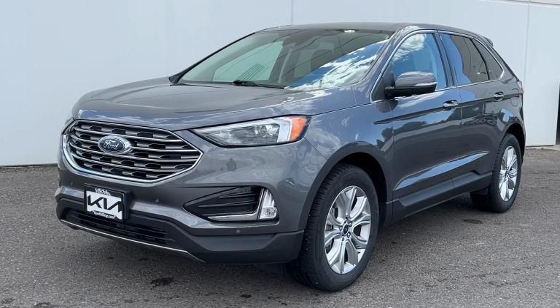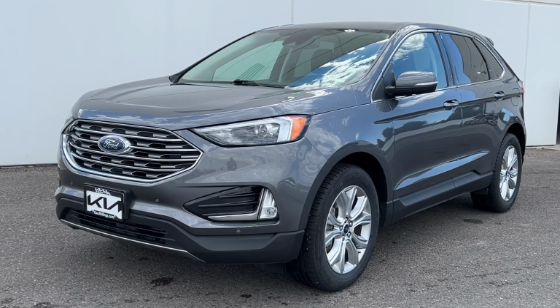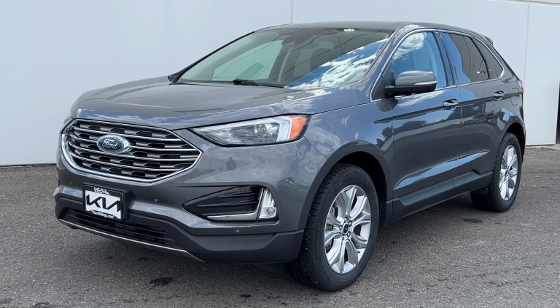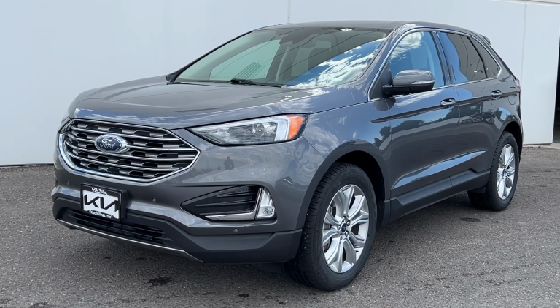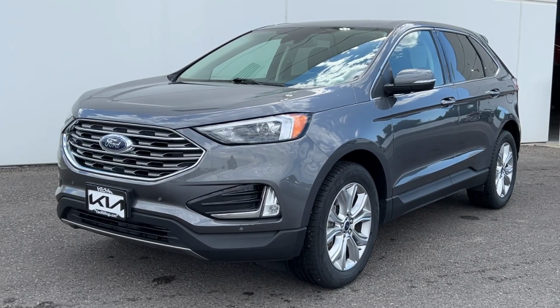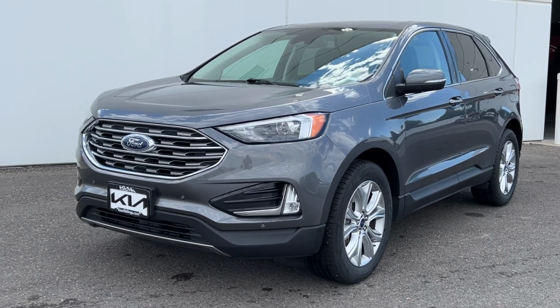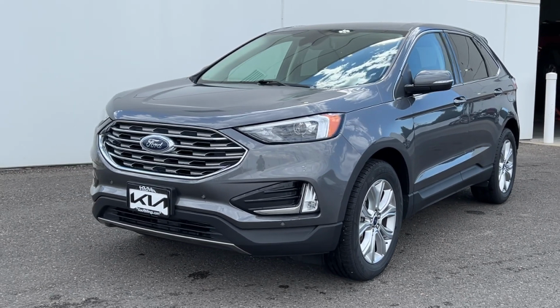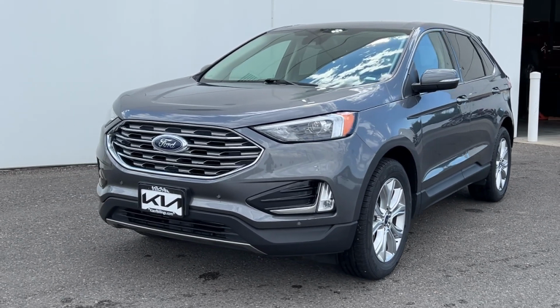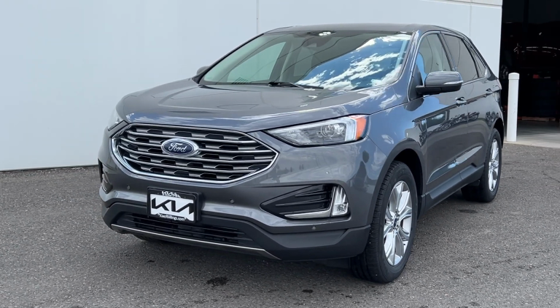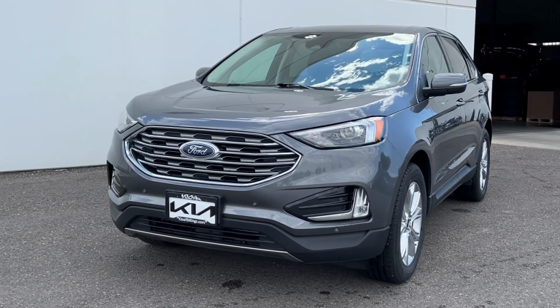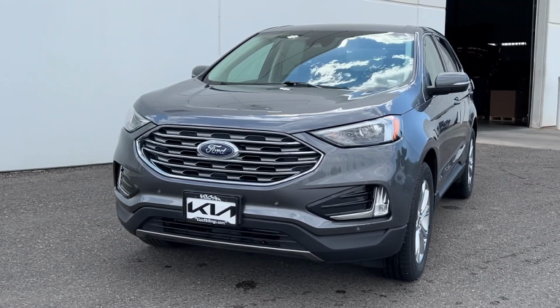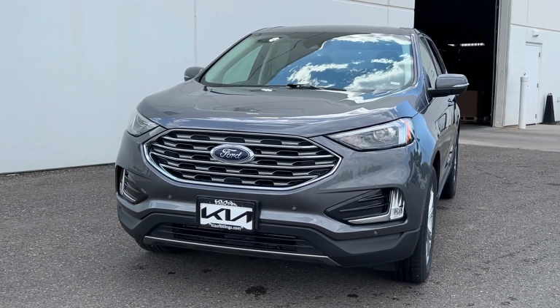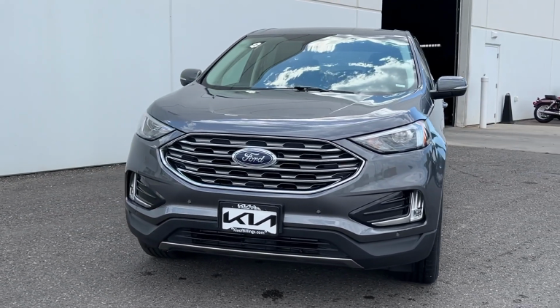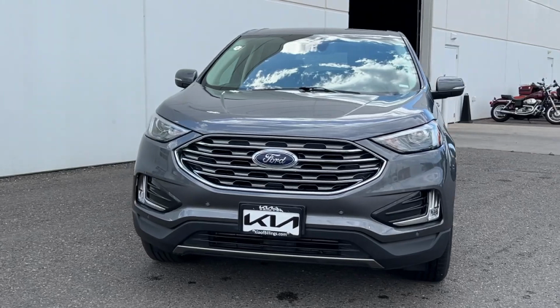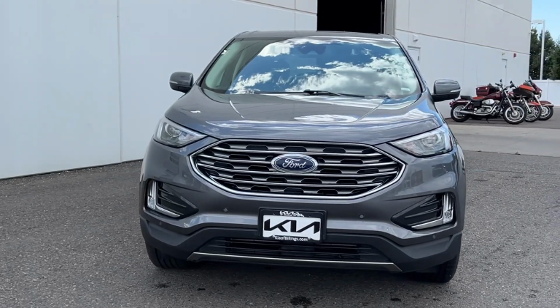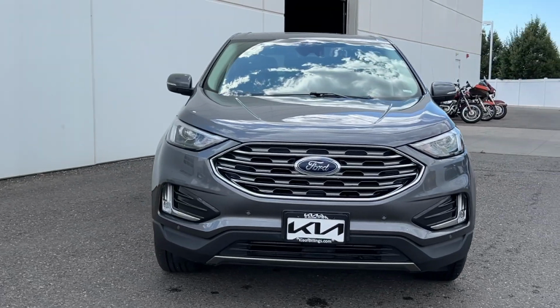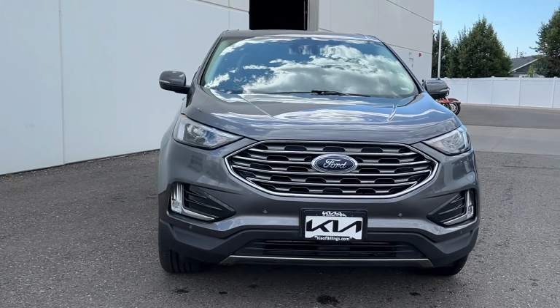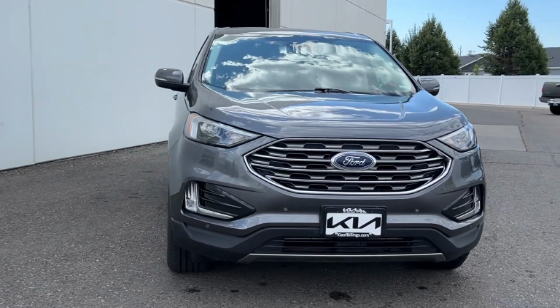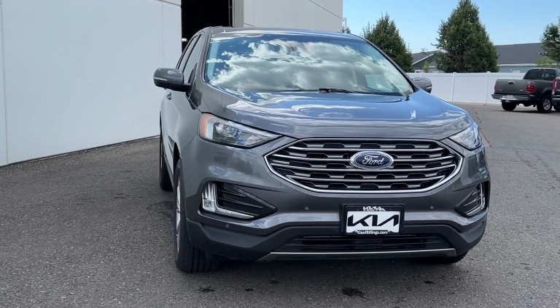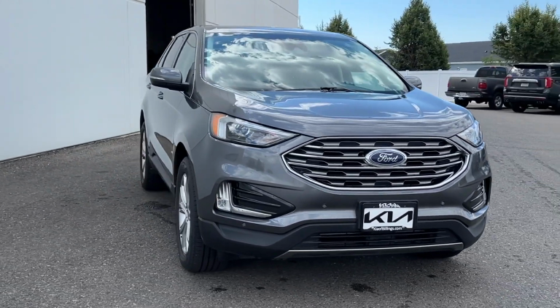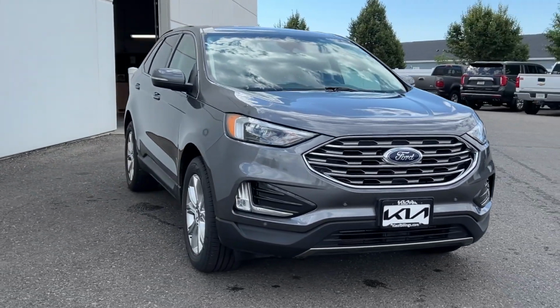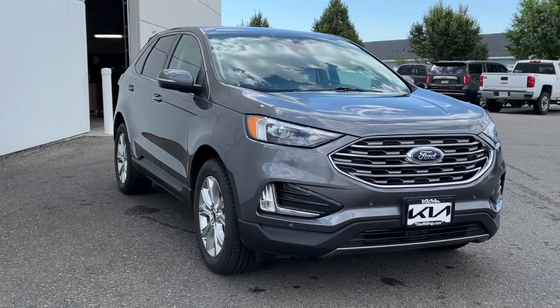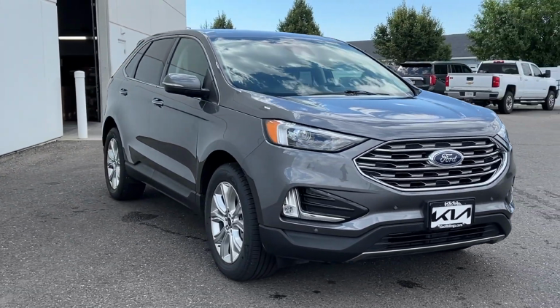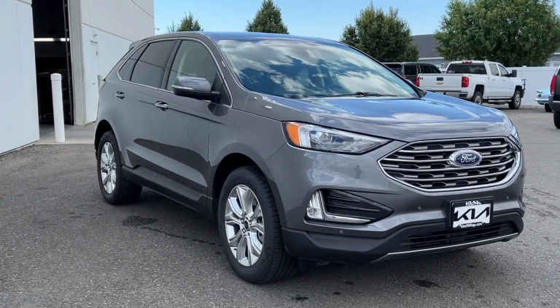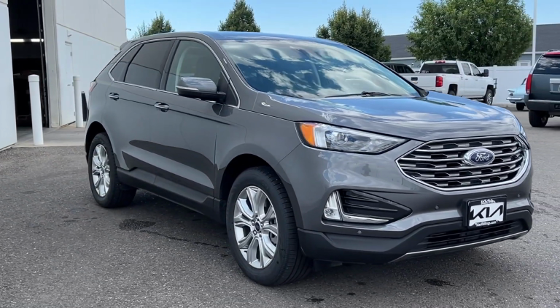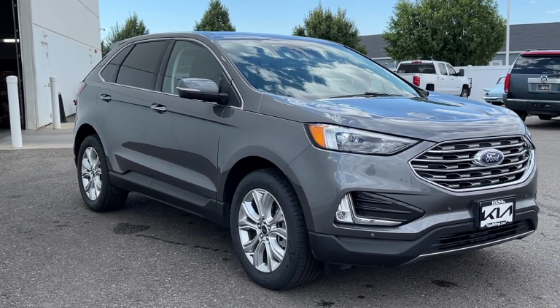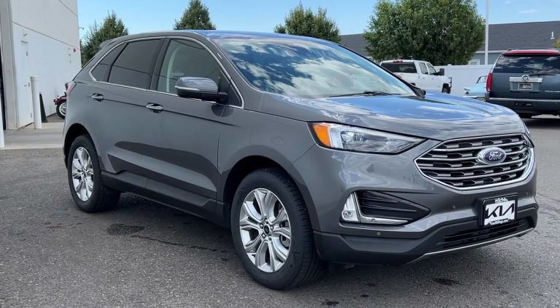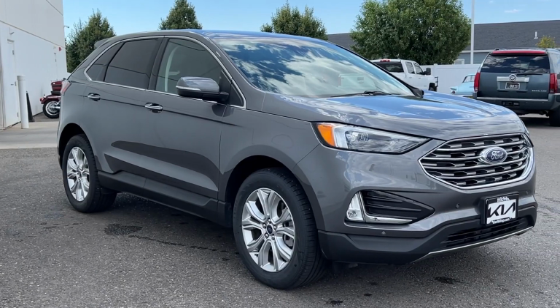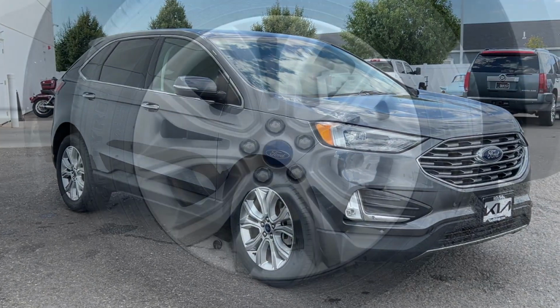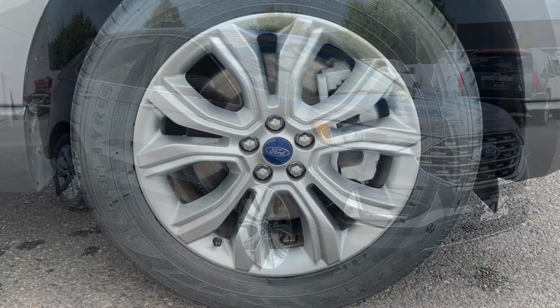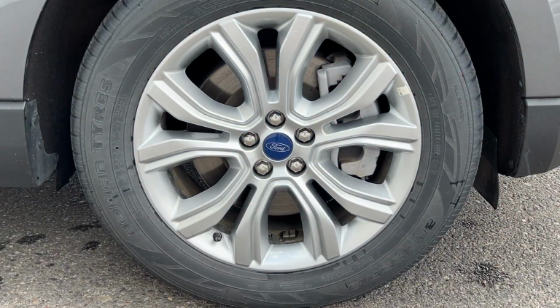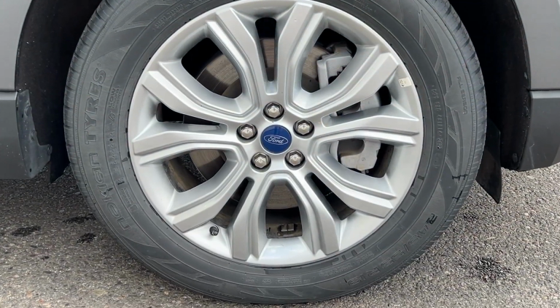Get a feel for the 2022 Ford Edge. With less than 50,000 miles on the odometer, this vehicle stands out from the rest. Get into a midsize crossover that knows how to make your life easier.